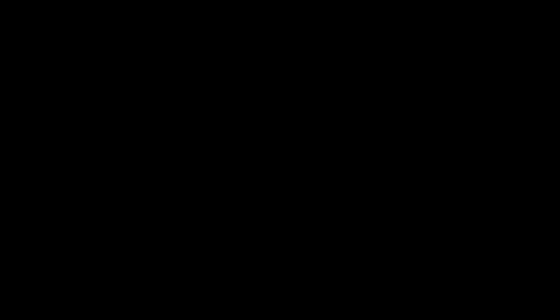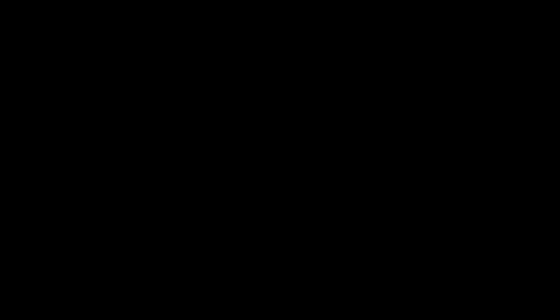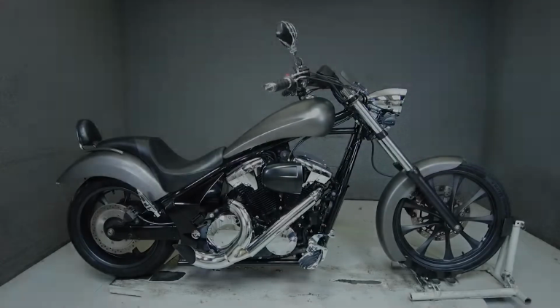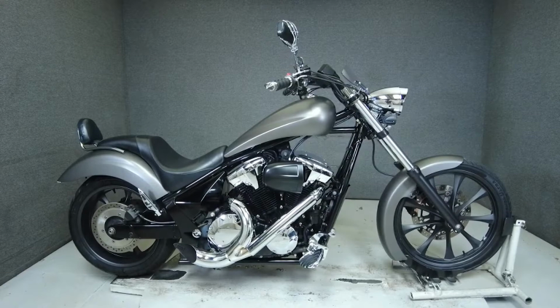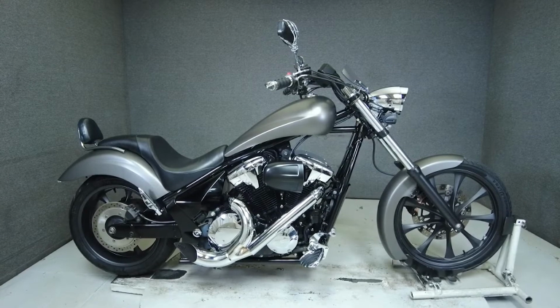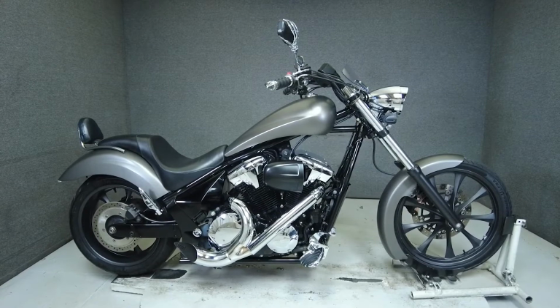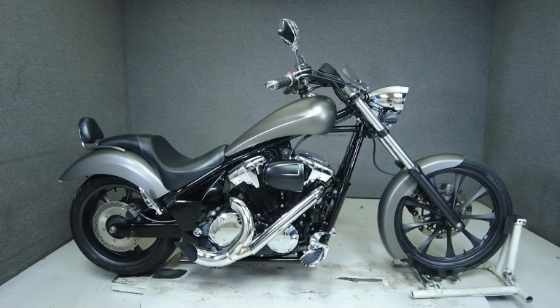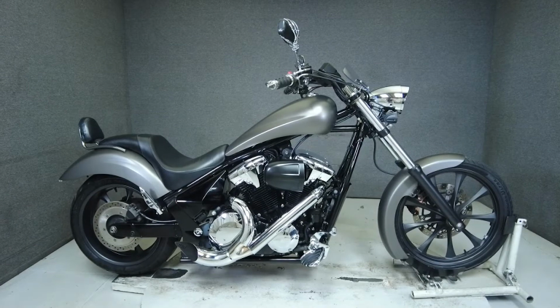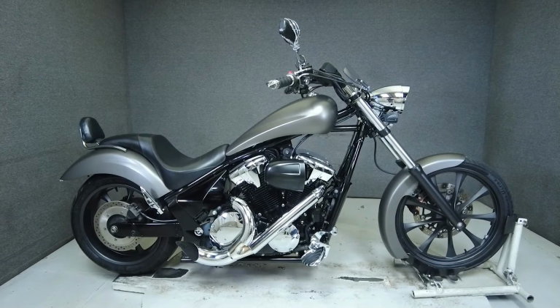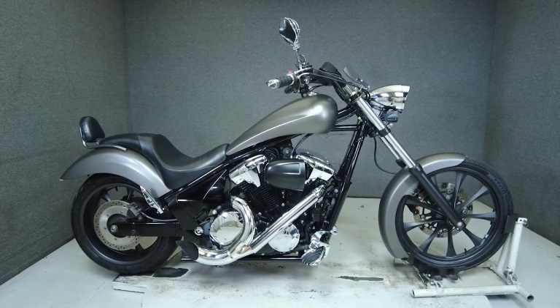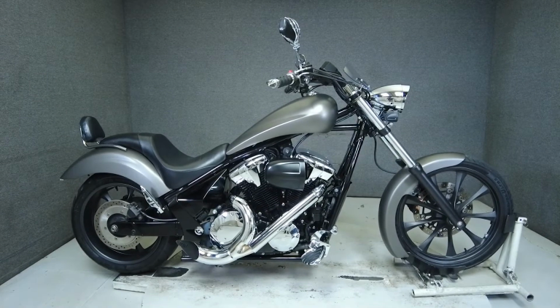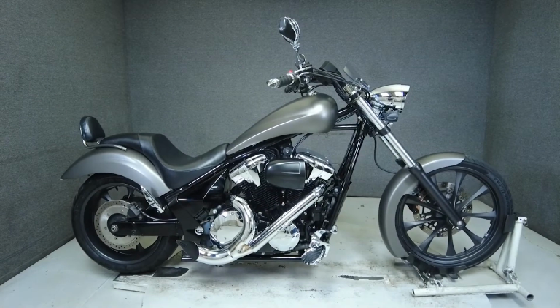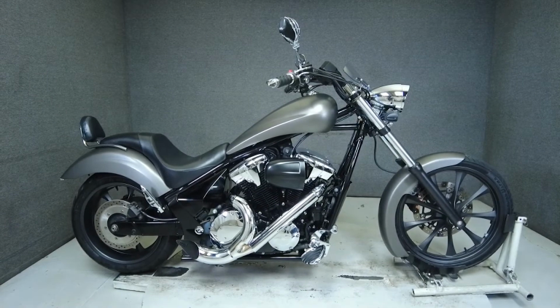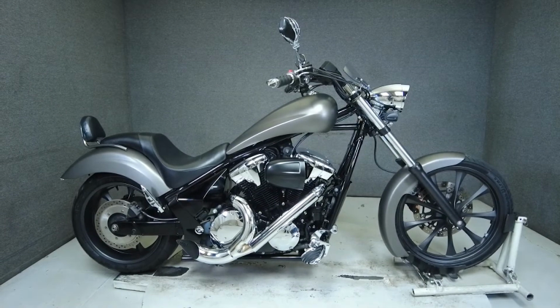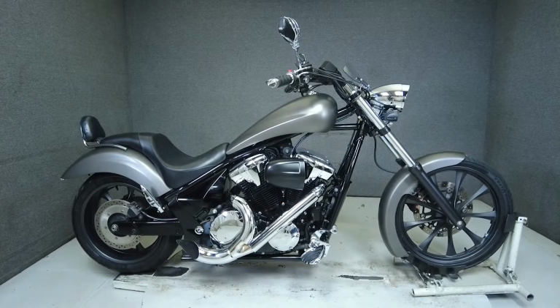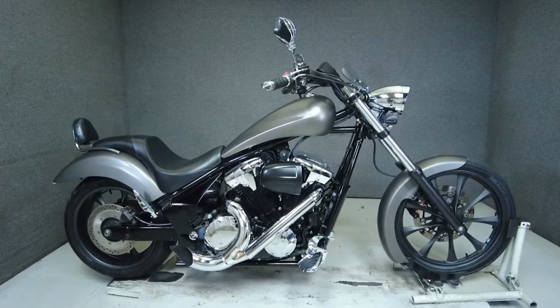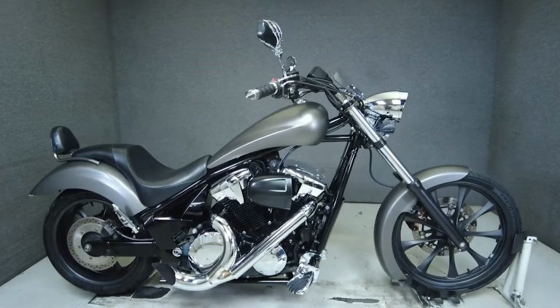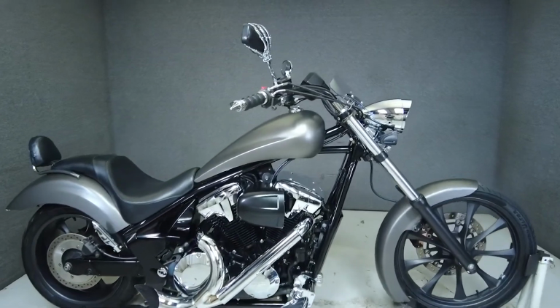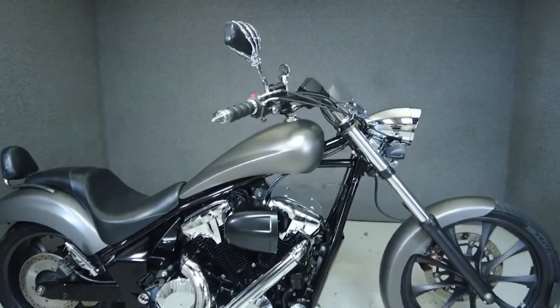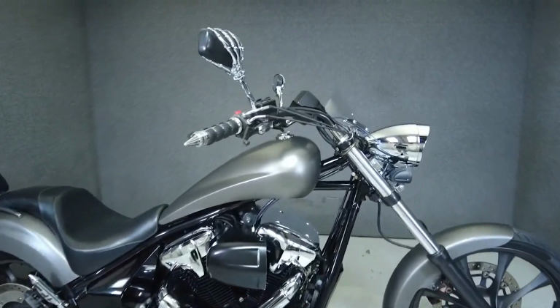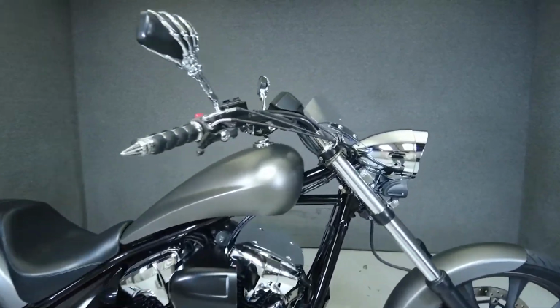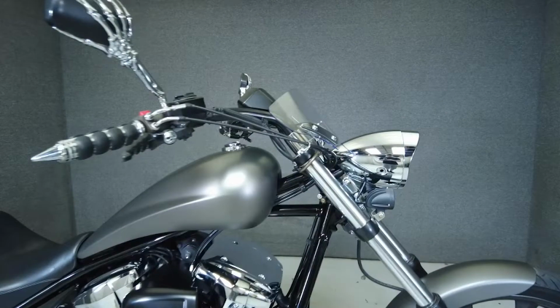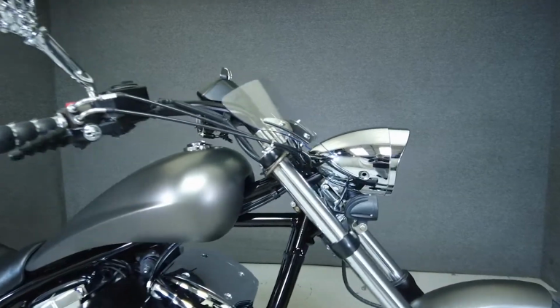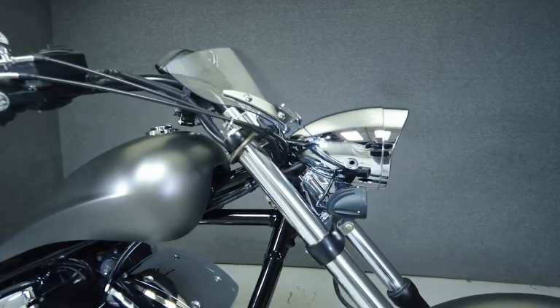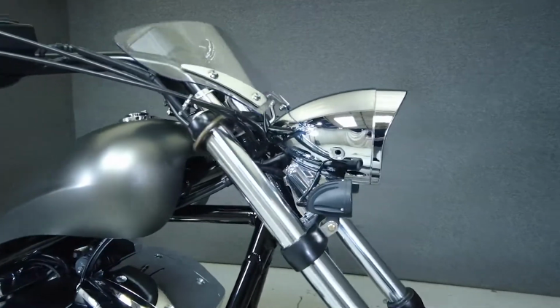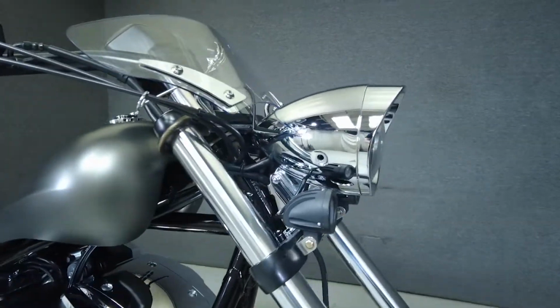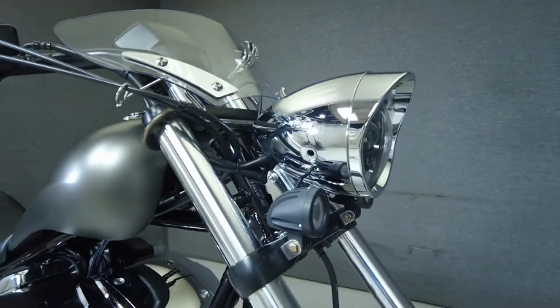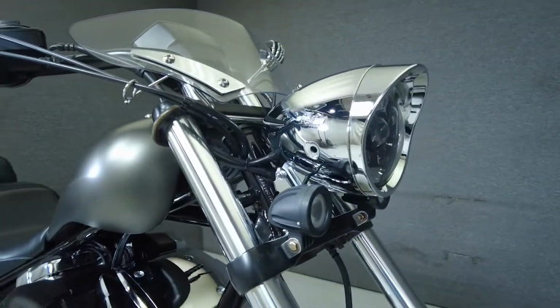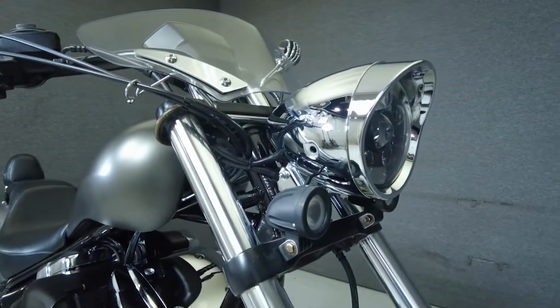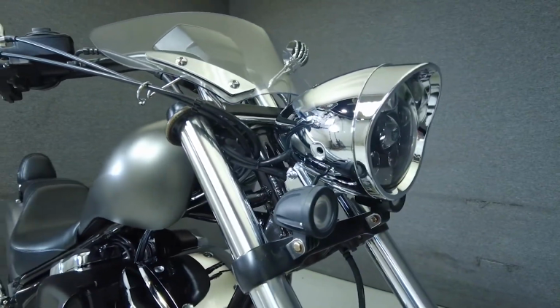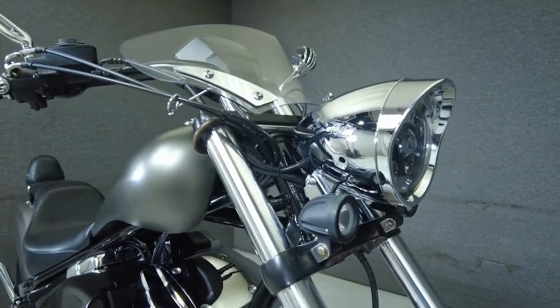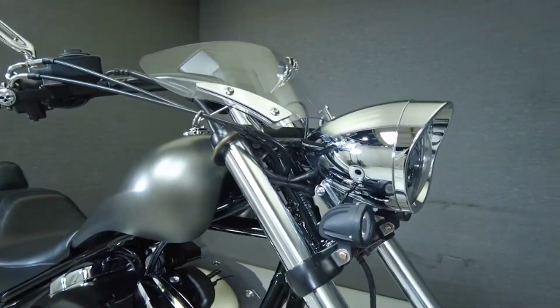Hey everyone, this is Keegan from National PowerSports. This 2016 Honda Fury at 14,128 miles runs and runs well.